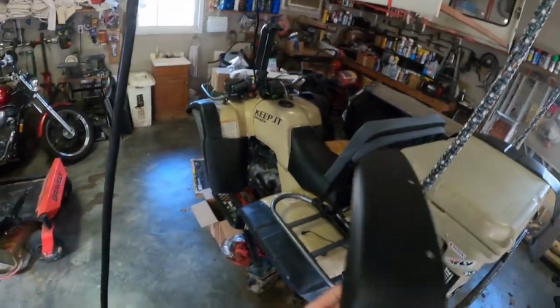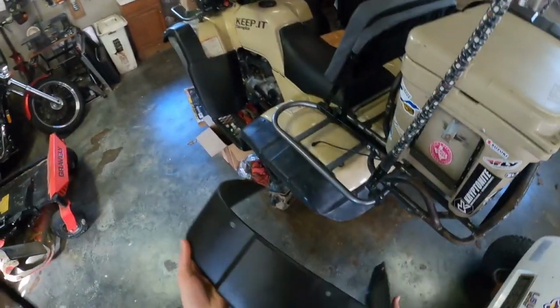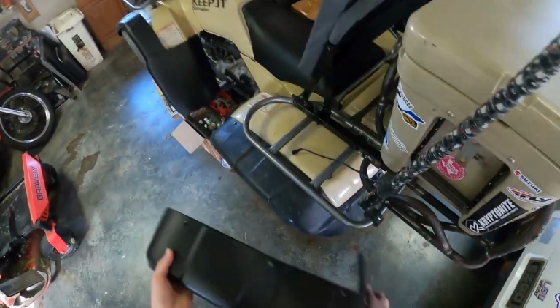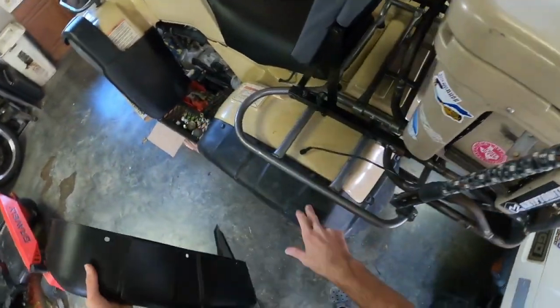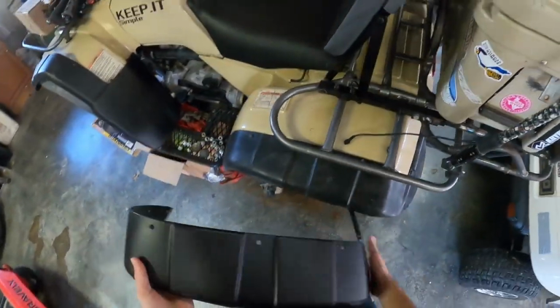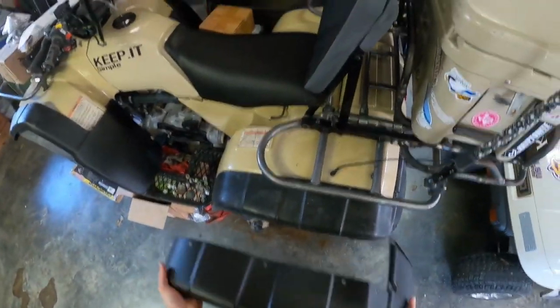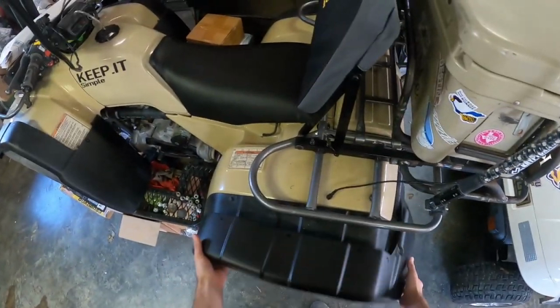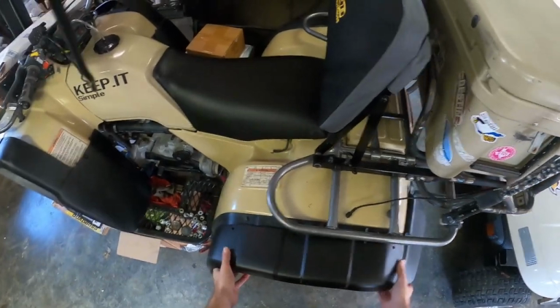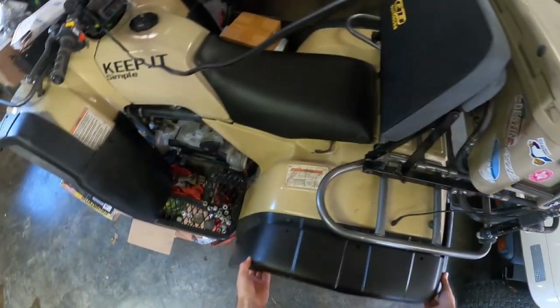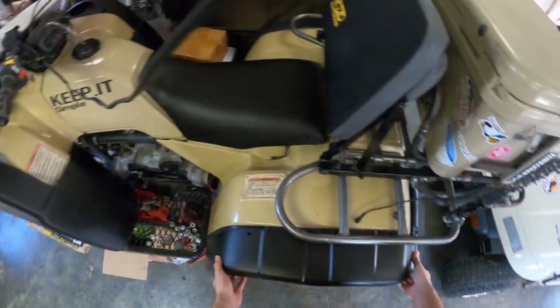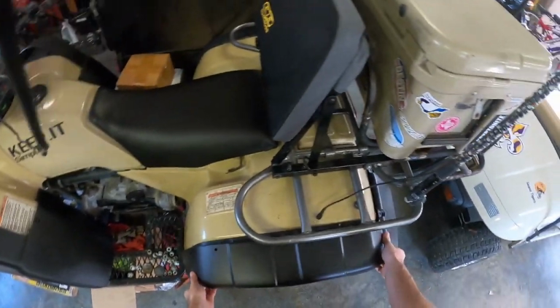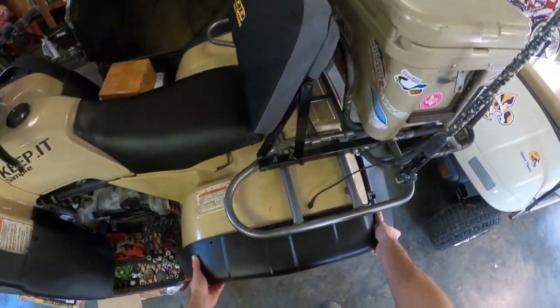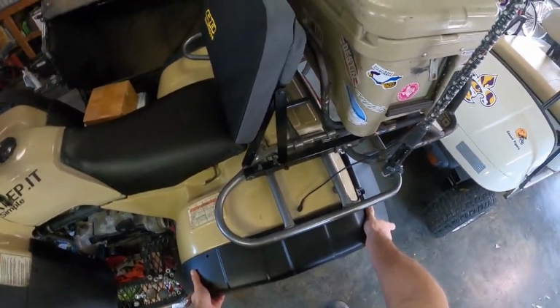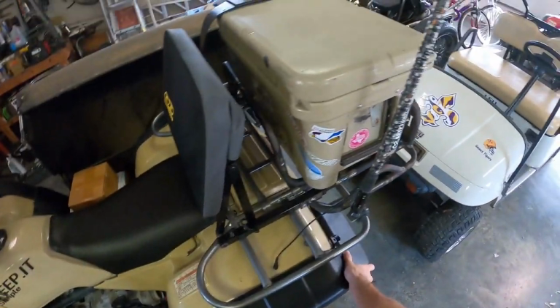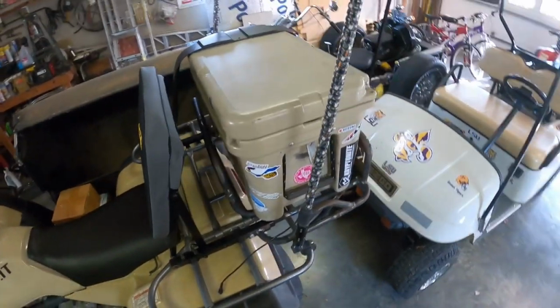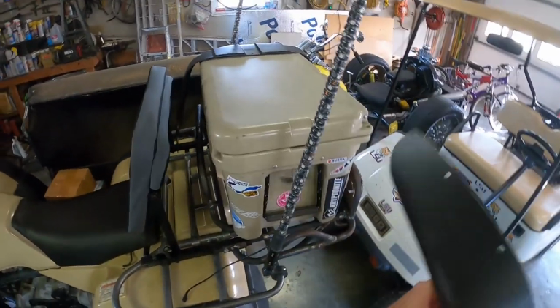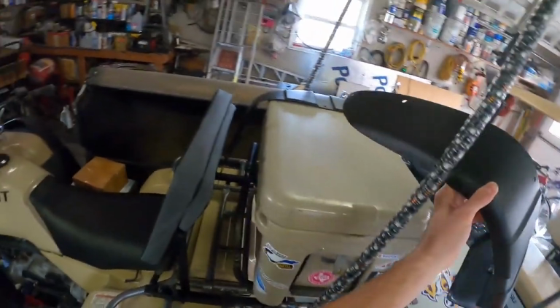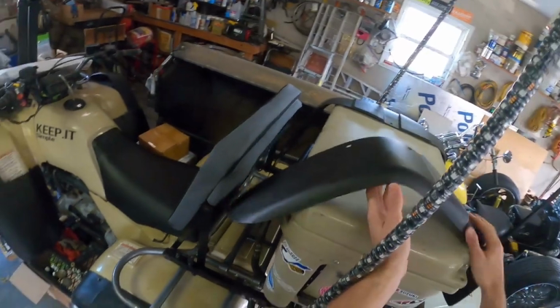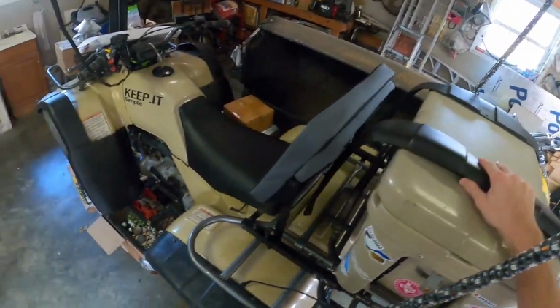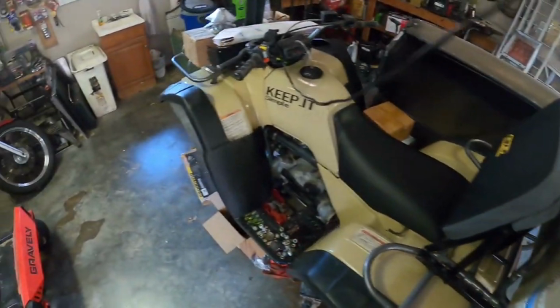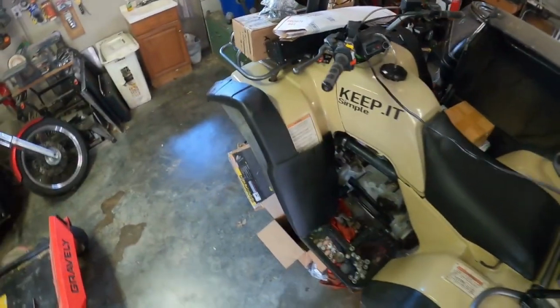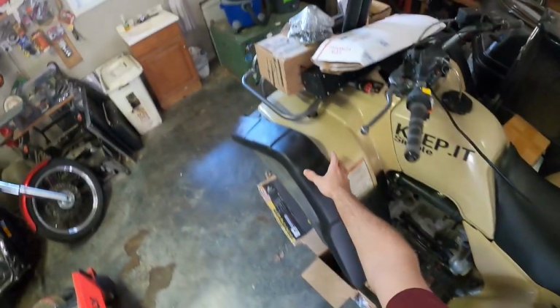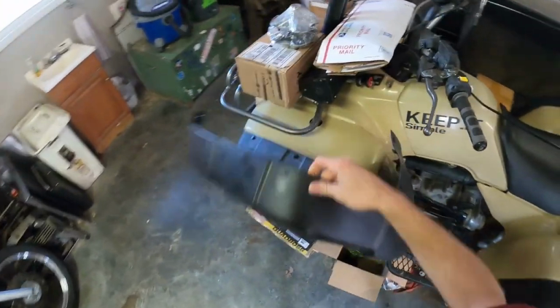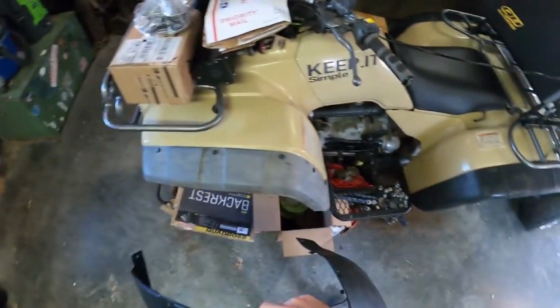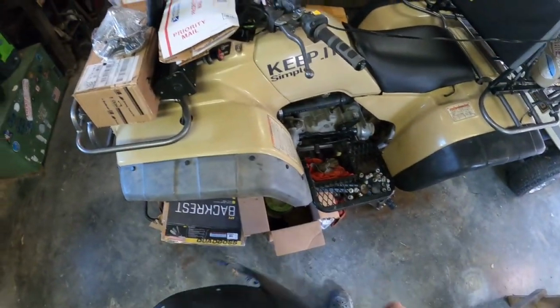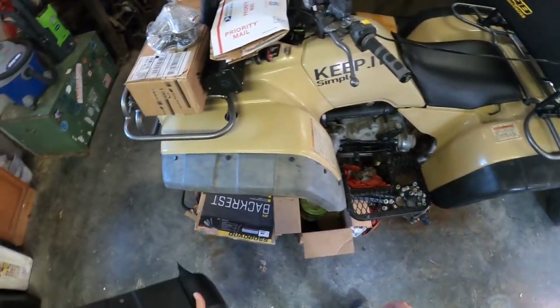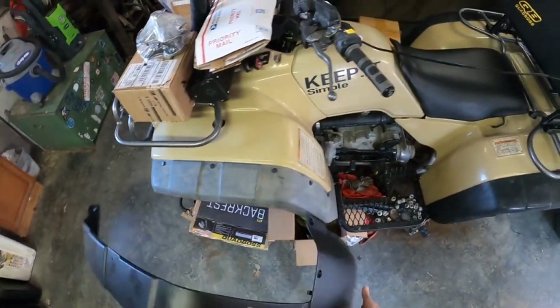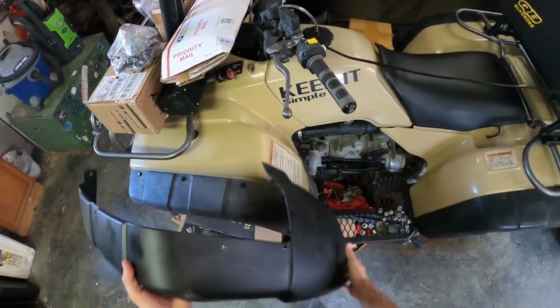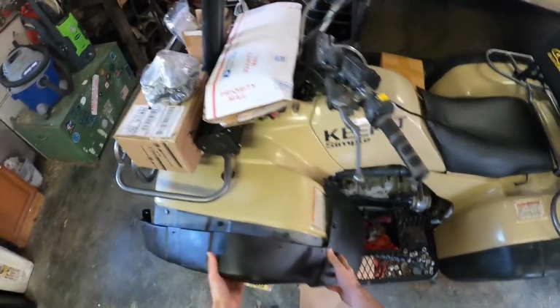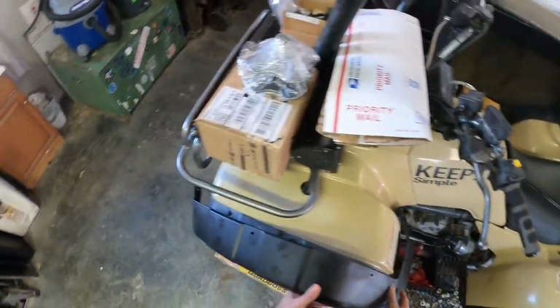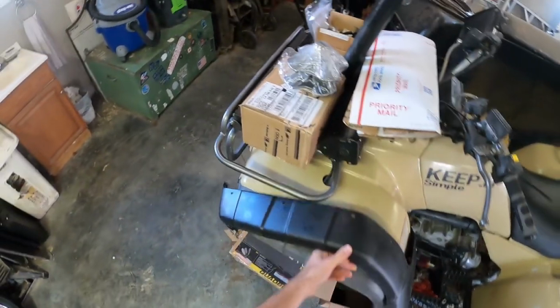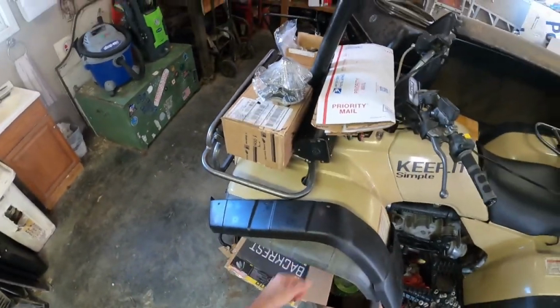I got new fender flares from Greg. They're not too bad but I wanted them to be black. I like the fender flares — I know a lot of people take them off but they're gonna look good. The front one was gray so that's mainly why I bought them, and Greg didn't want to sell them separately so I had to buy a whole new set.